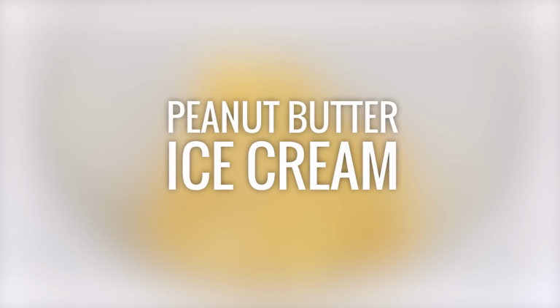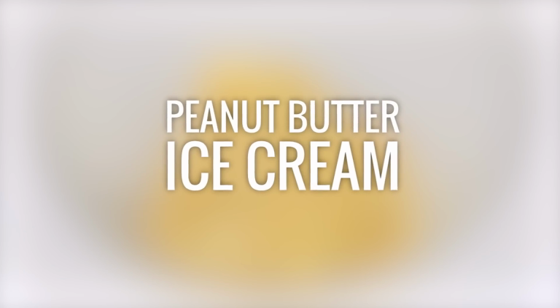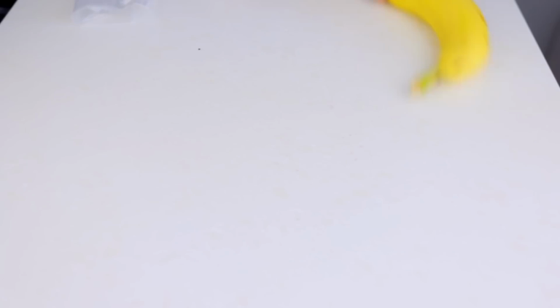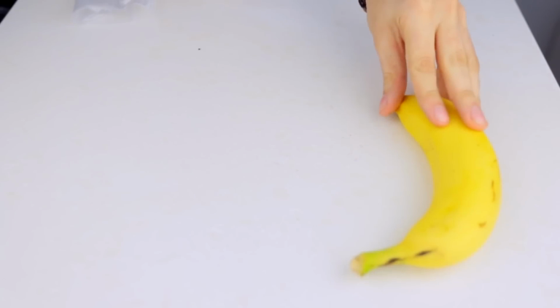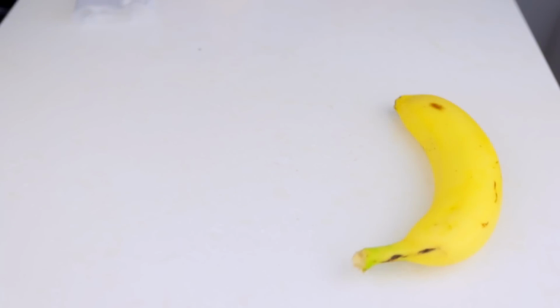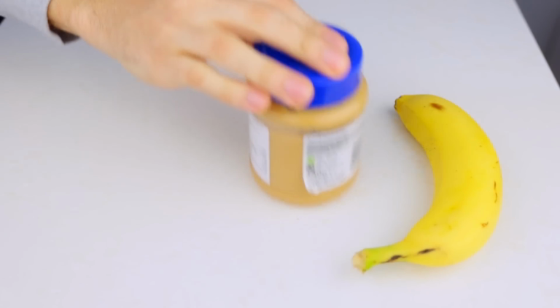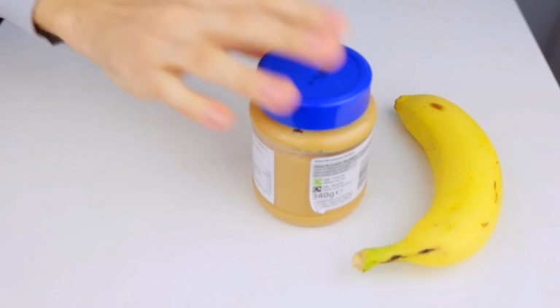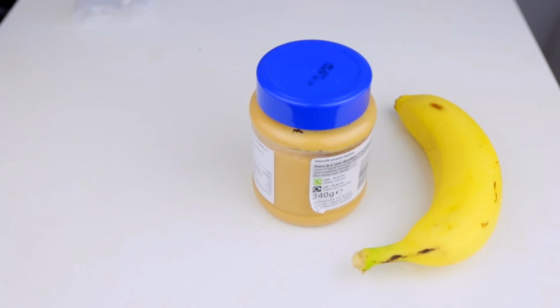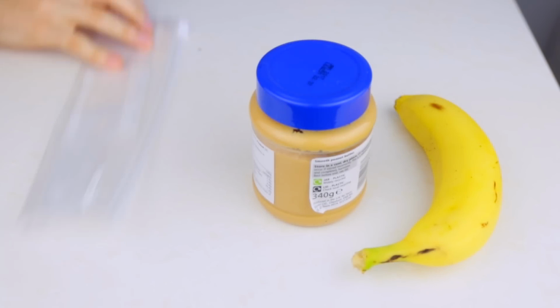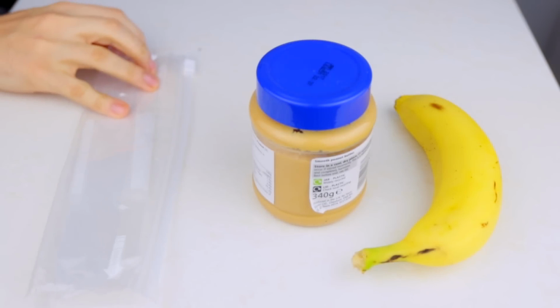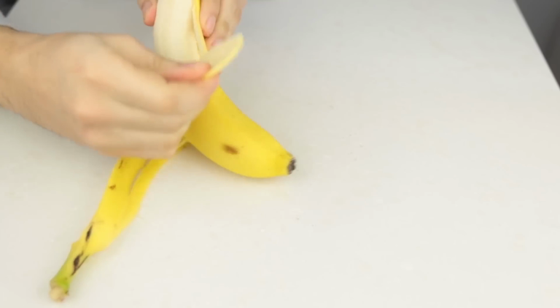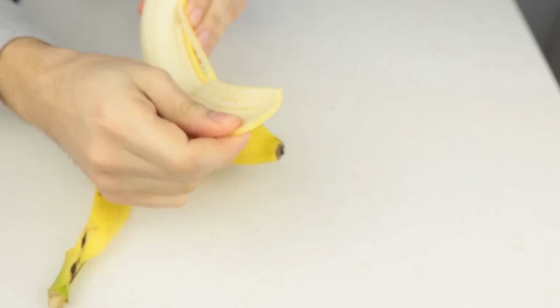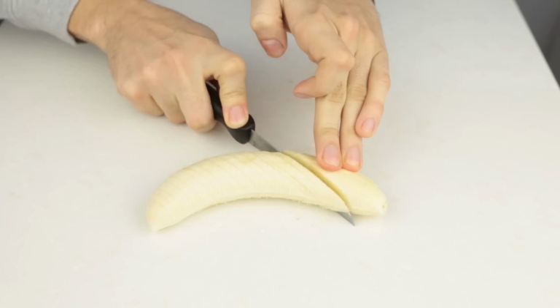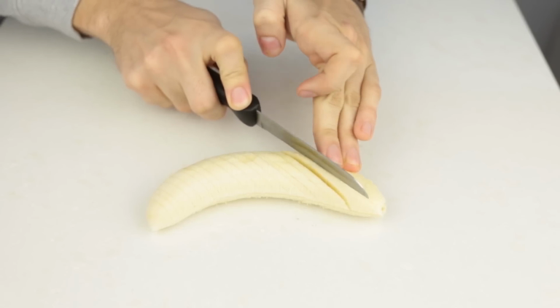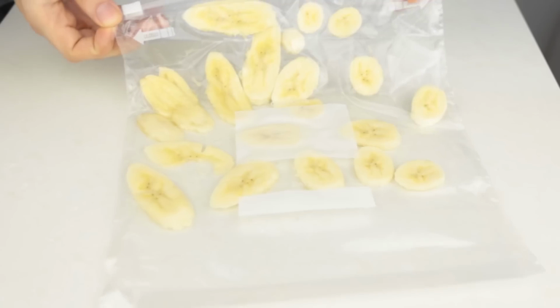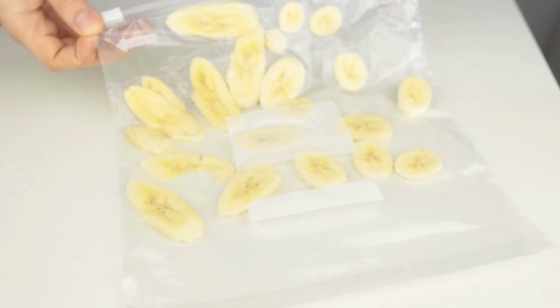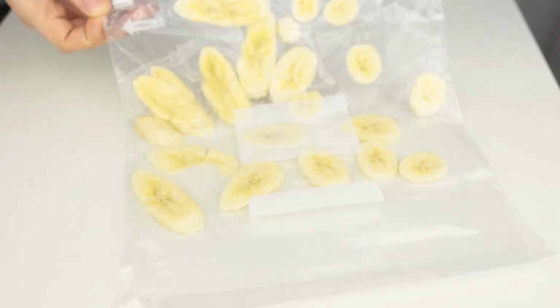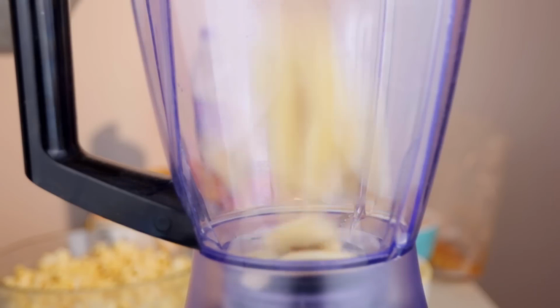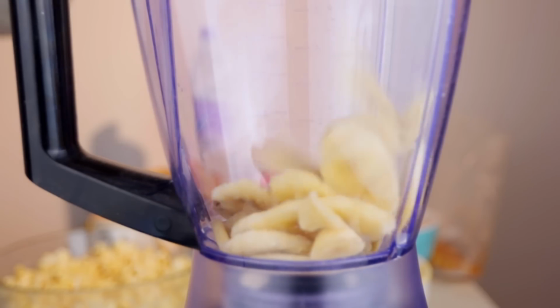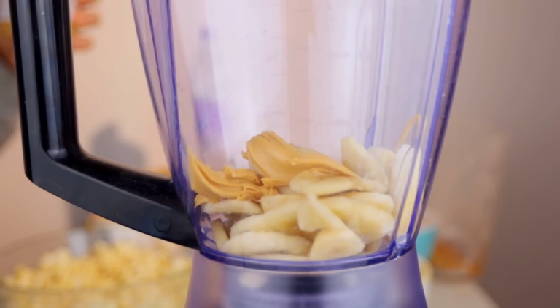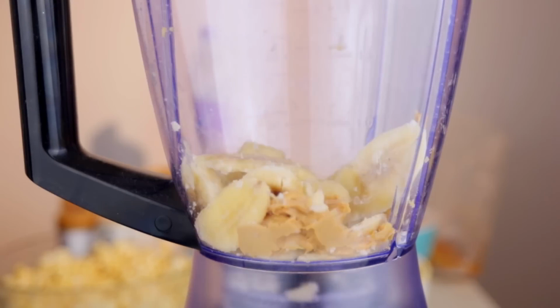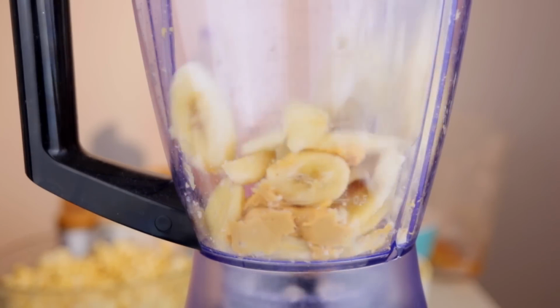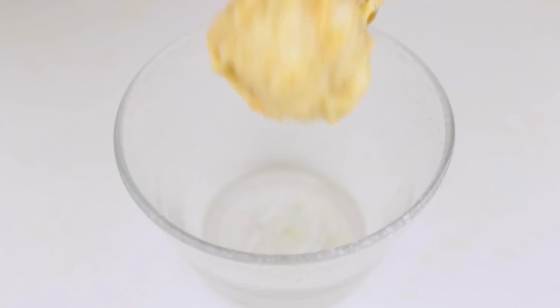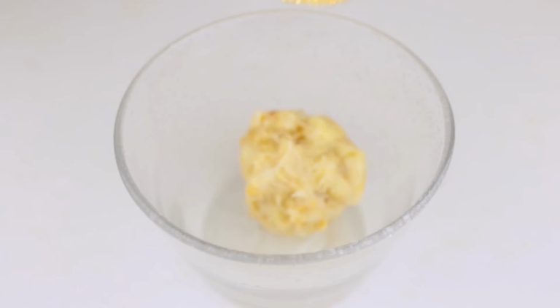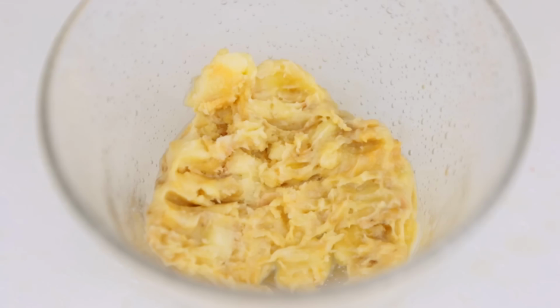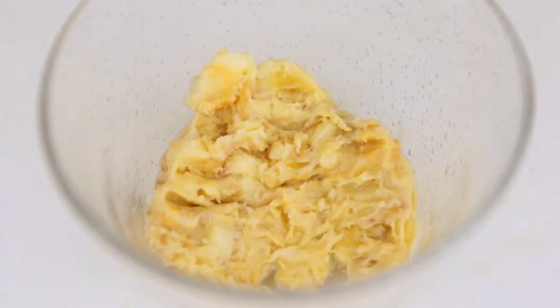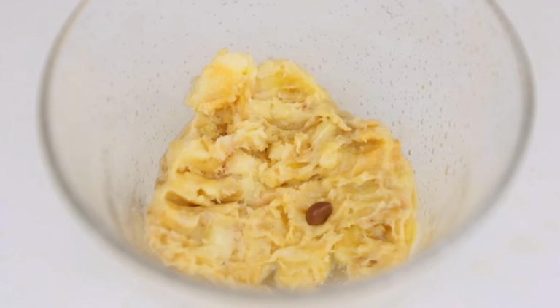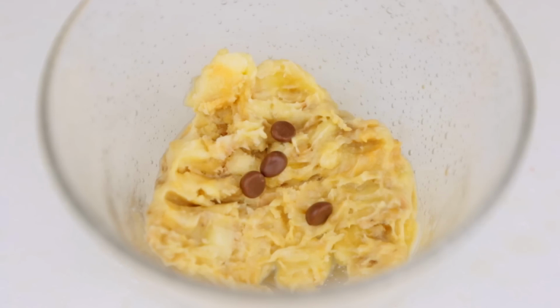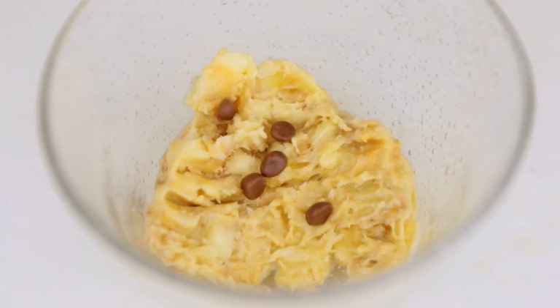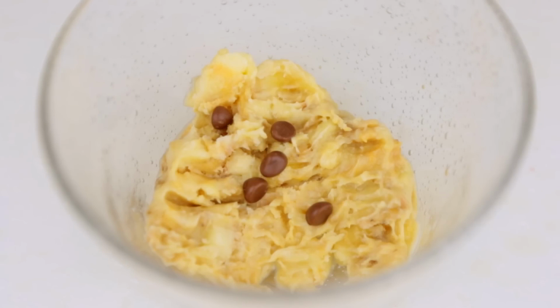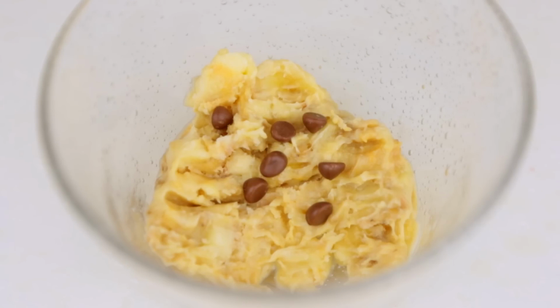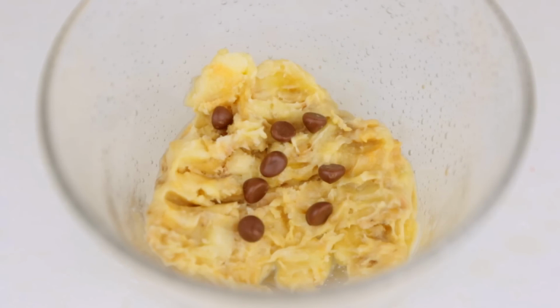For this recipe, you will need one banana, peanut butter, and a ziplock freezing bag. Get the banana, slice it, and put it in the freezer. Grab the frozen slices and blend them with a small spoon of peanut butter for flavor, and there you go — a super creamy ice cream.